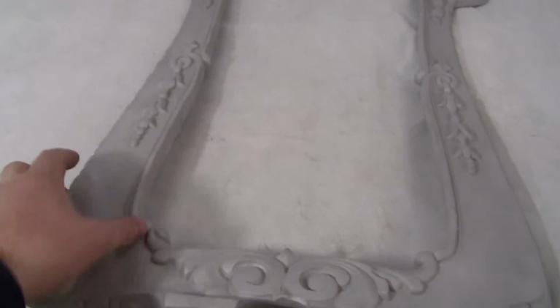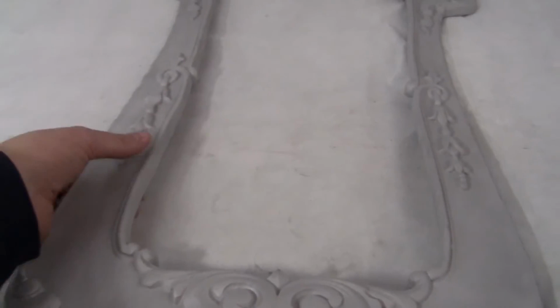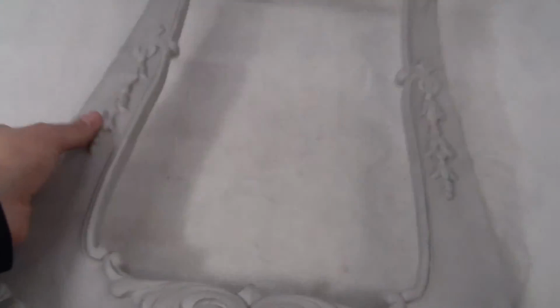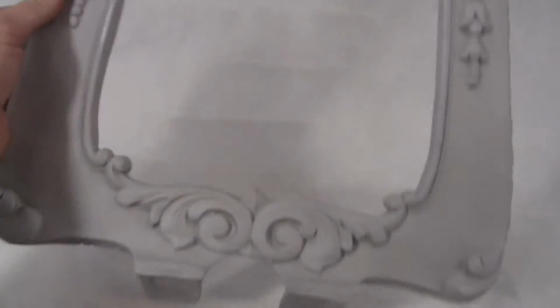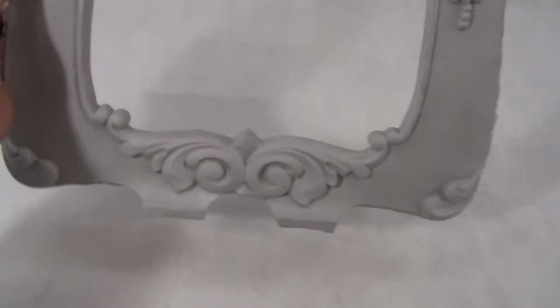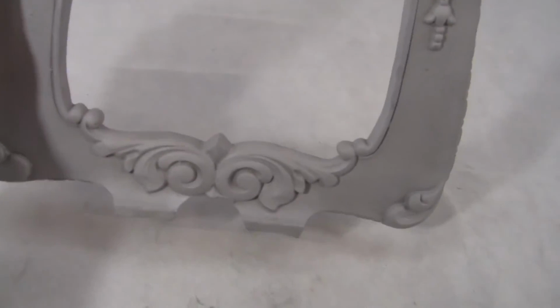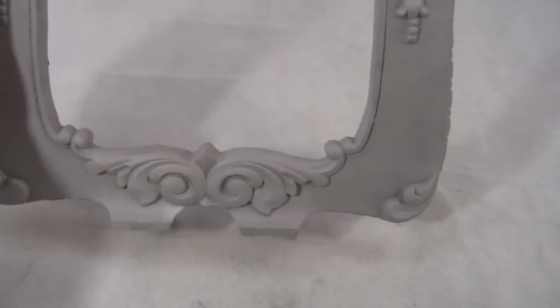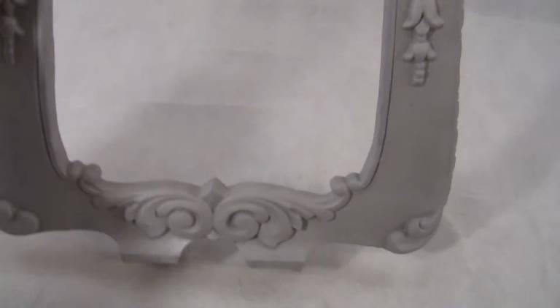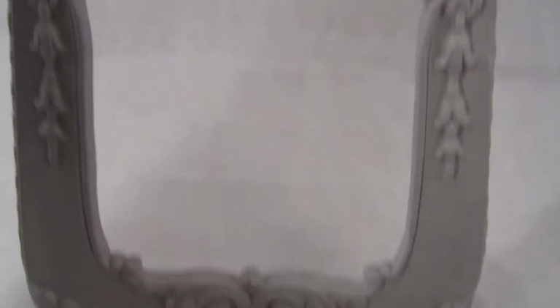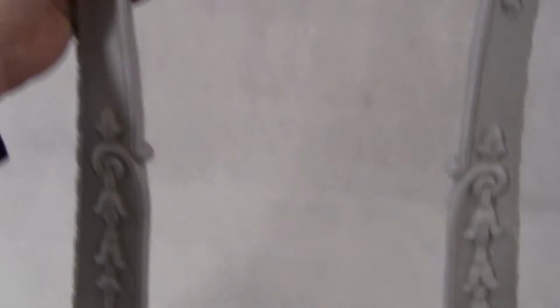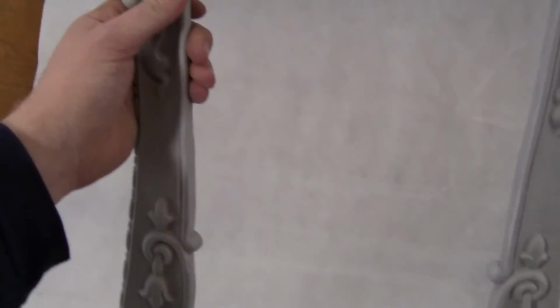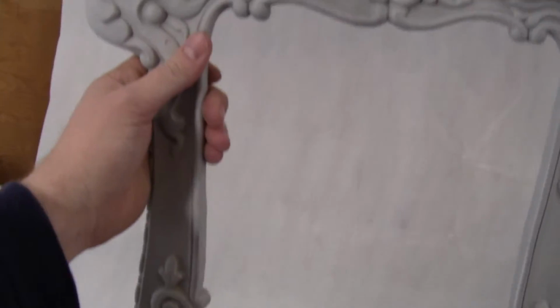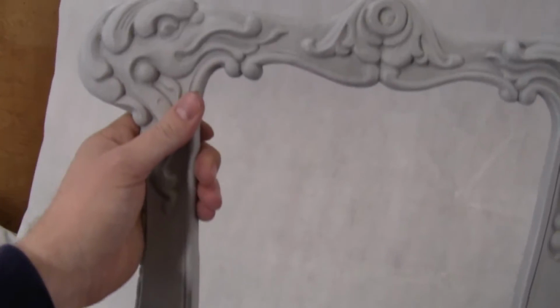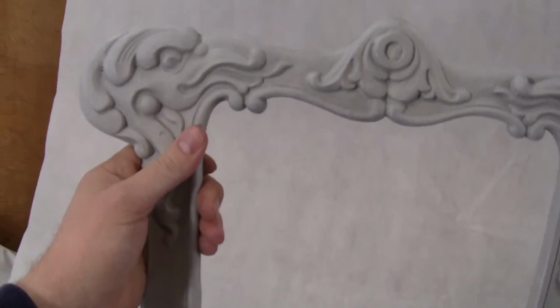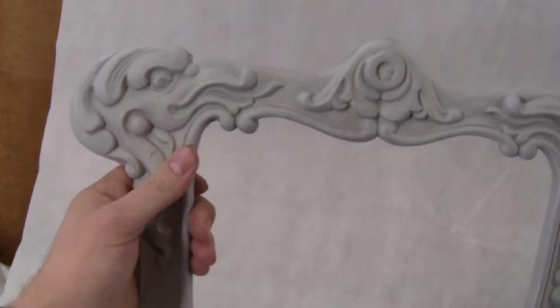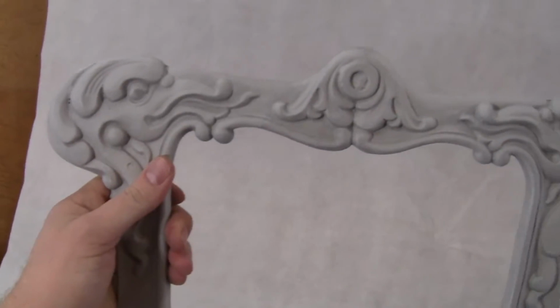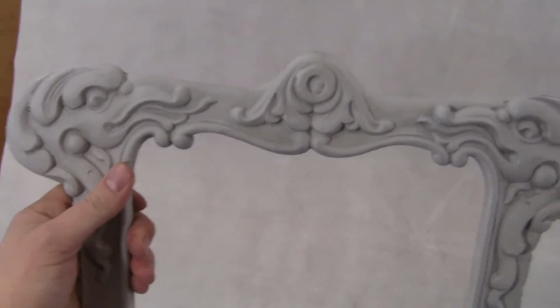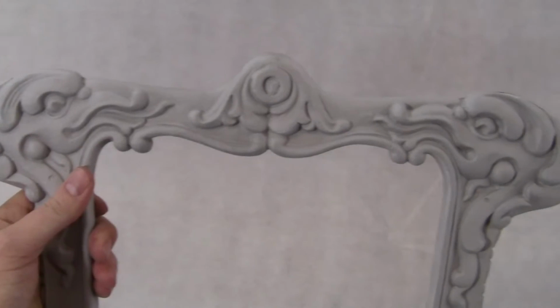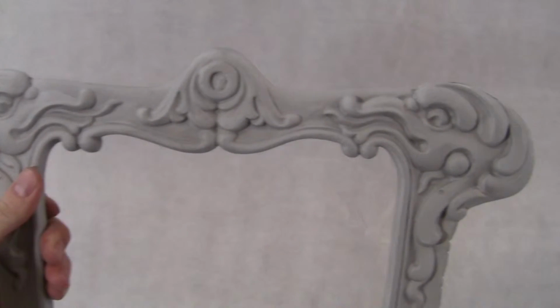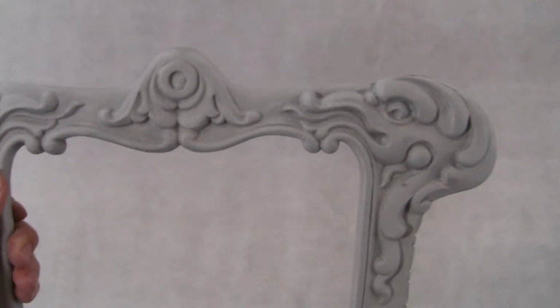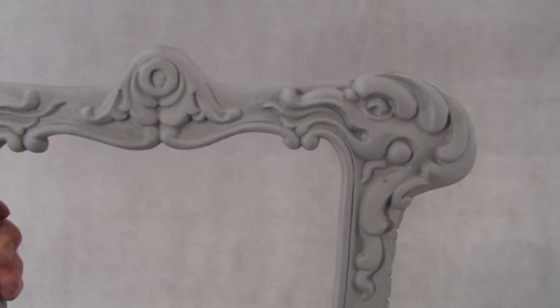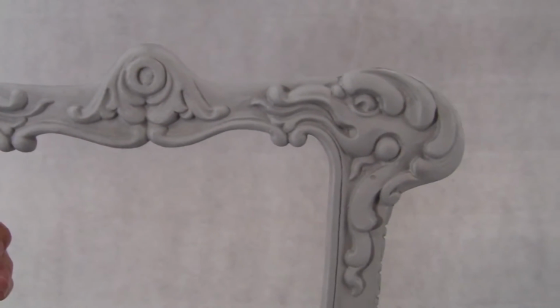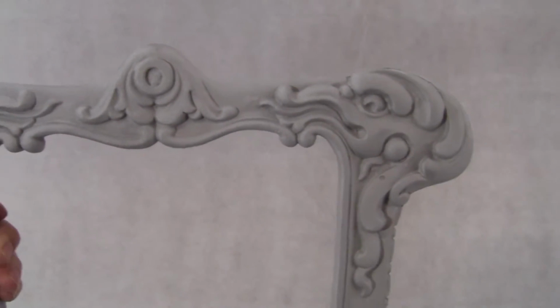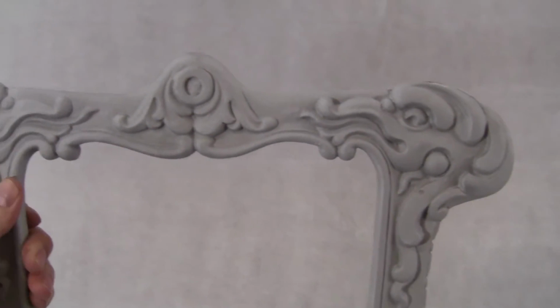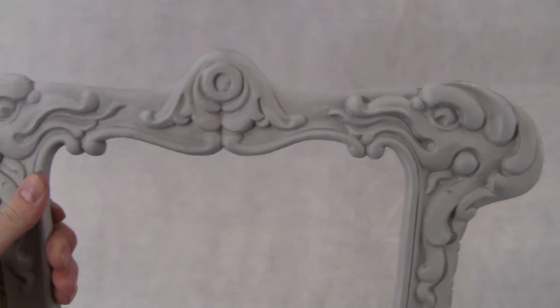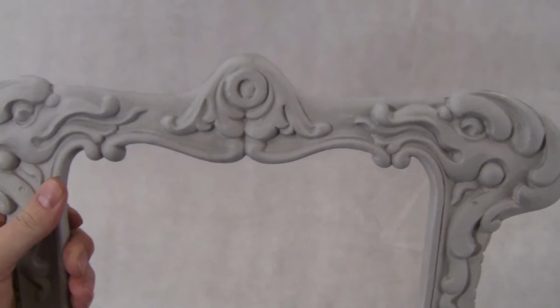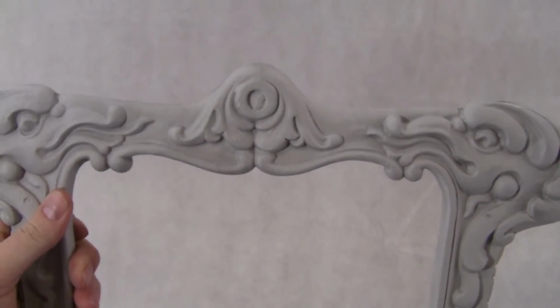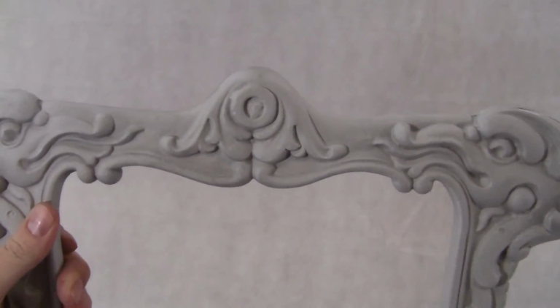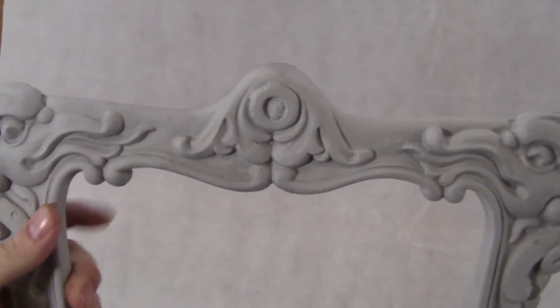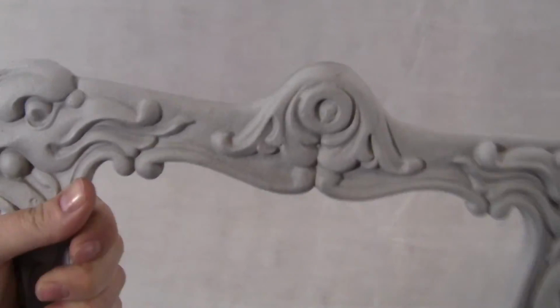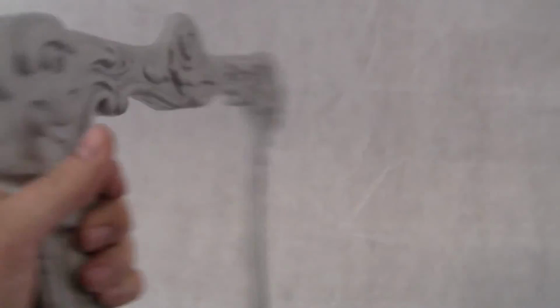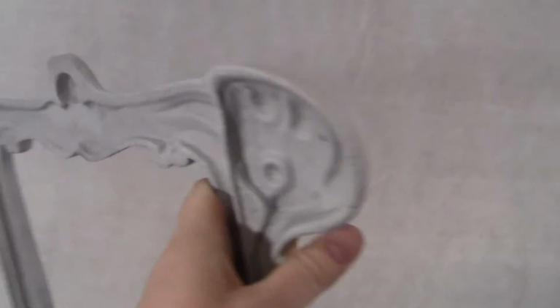It is cast out of aluminum, has been deburred and bead blasted, ready for paint and primer. Excellent condition.